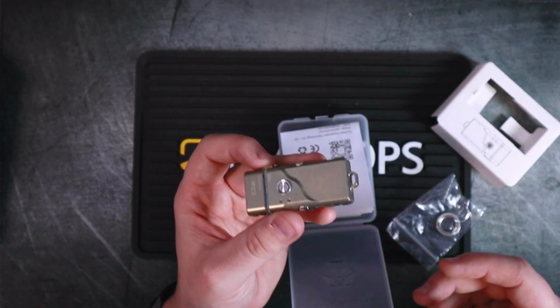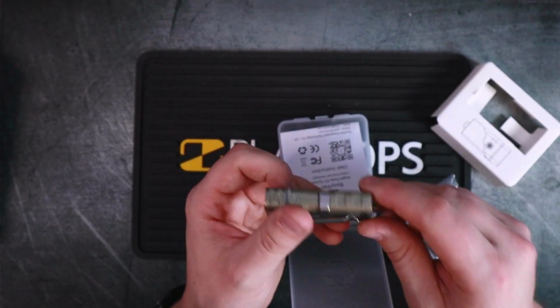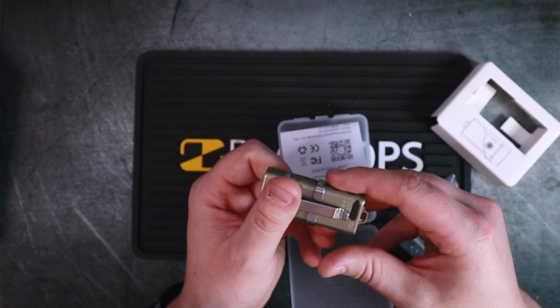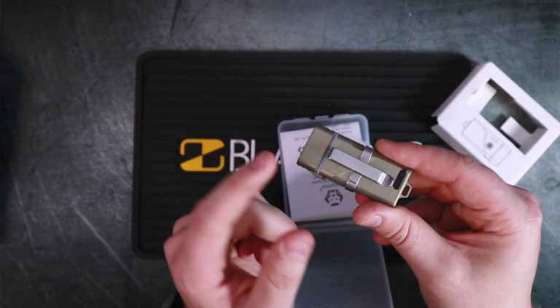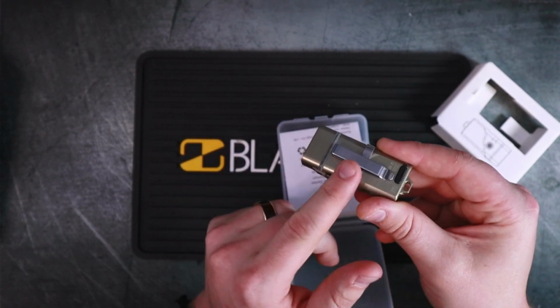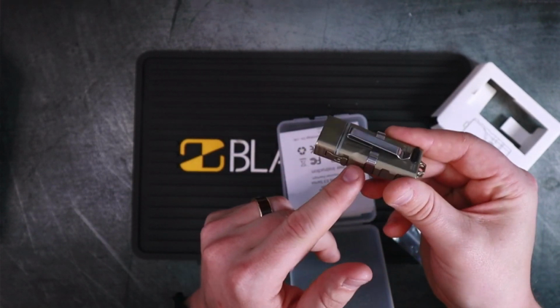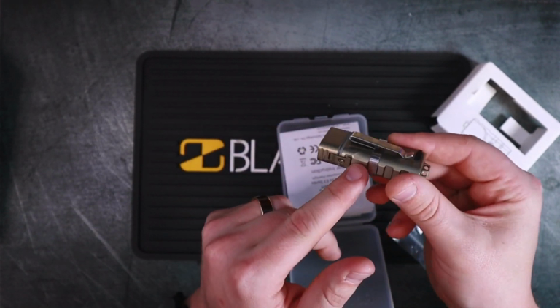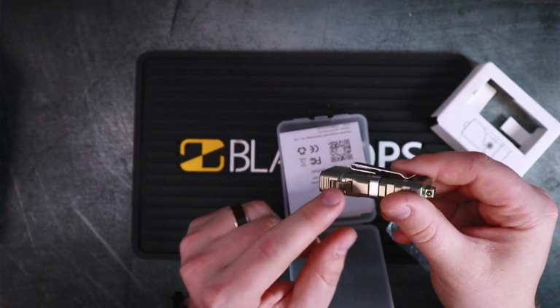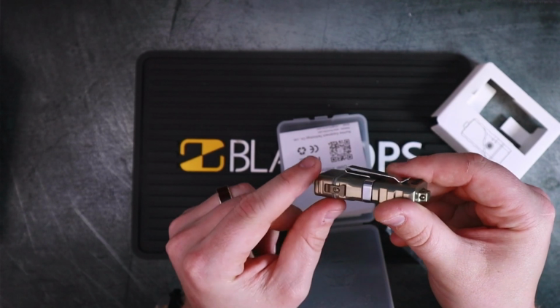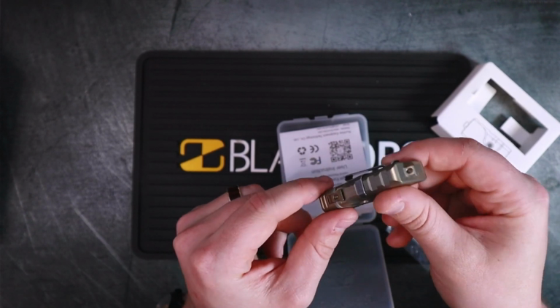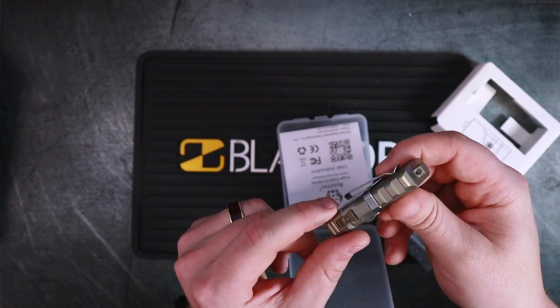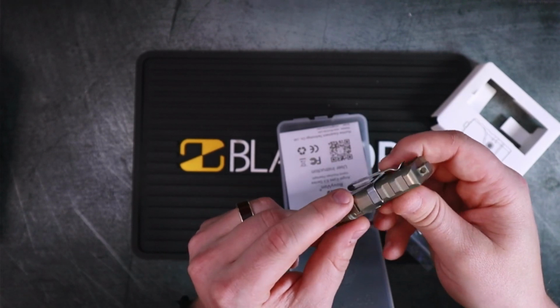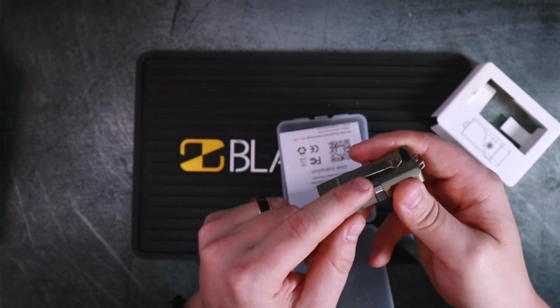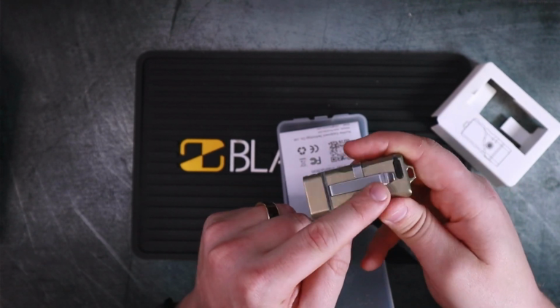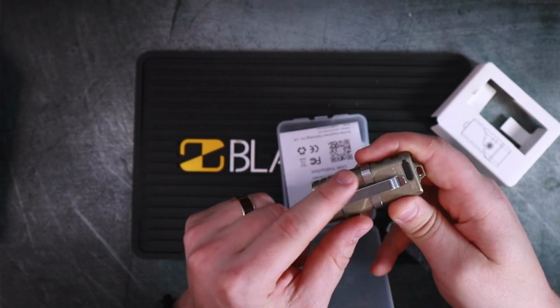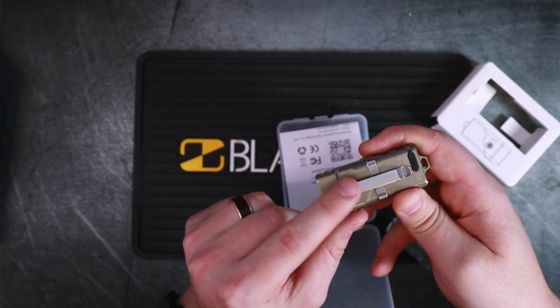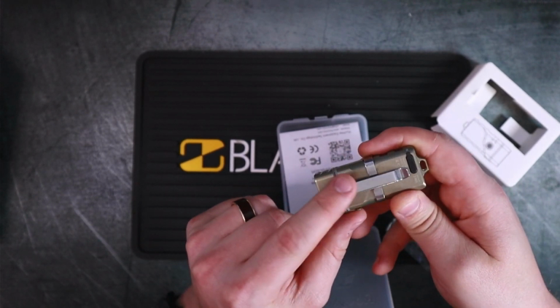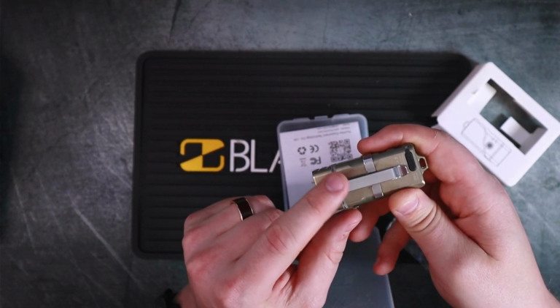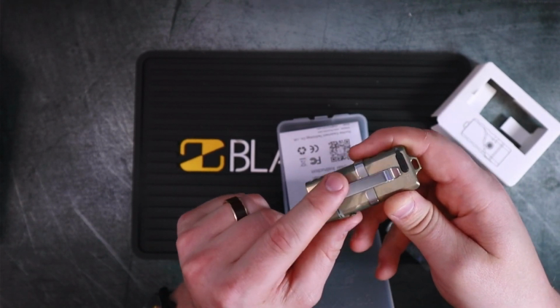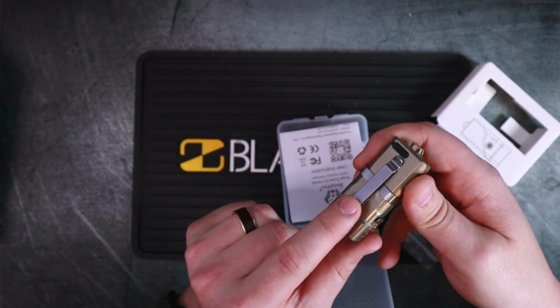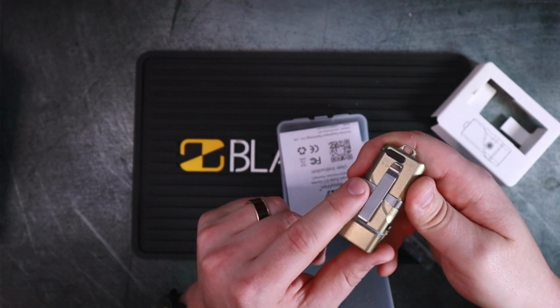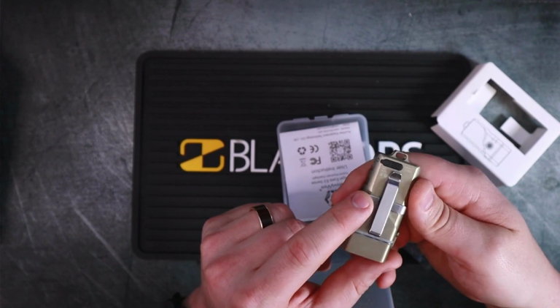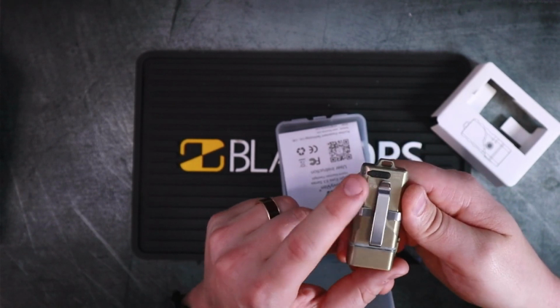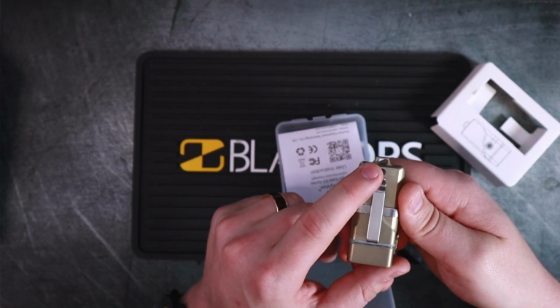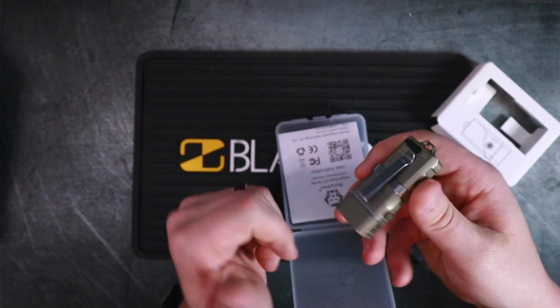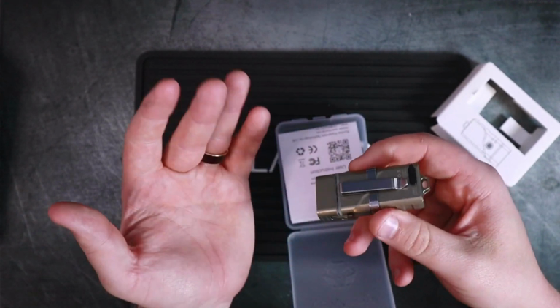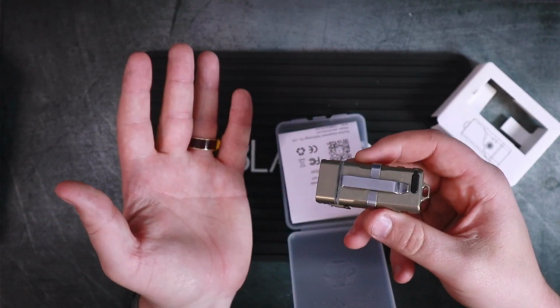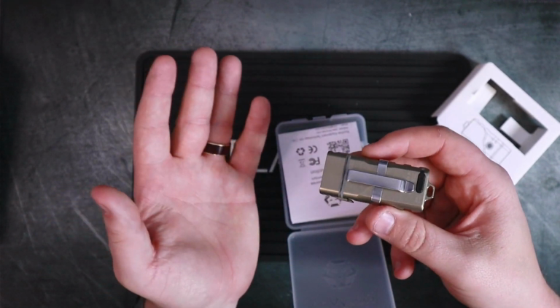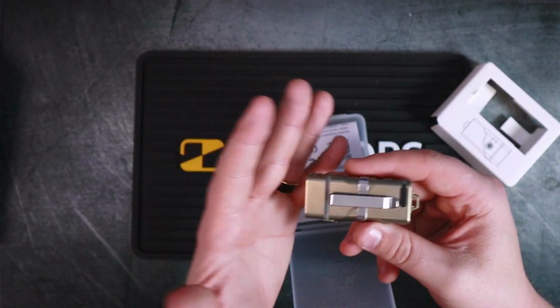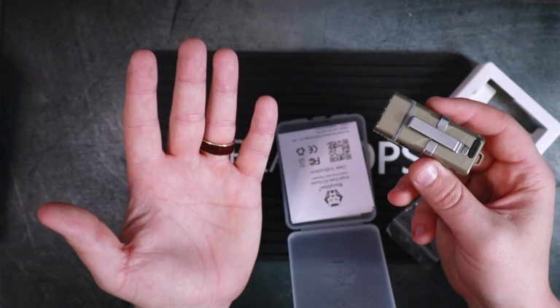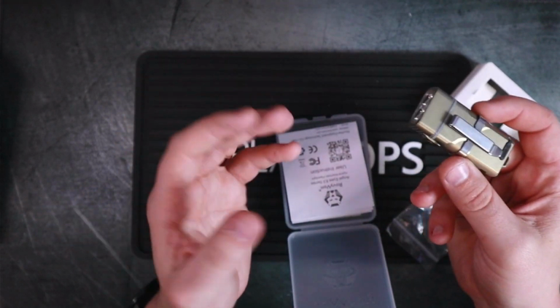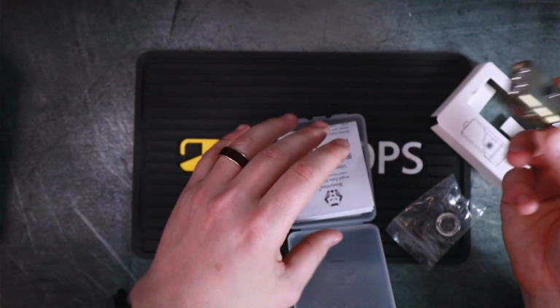I will say this: when you have it in regular pocket clip mode with tip-down and you flip it, the one issue I've seen is that the pocket clip will in fact block the charging port. So yeah, there's that.